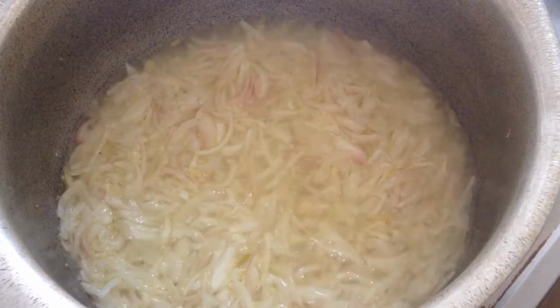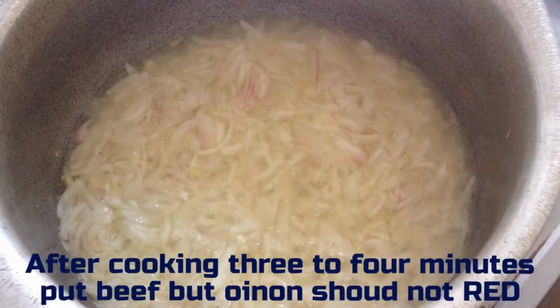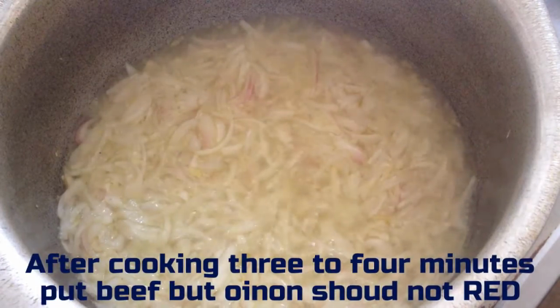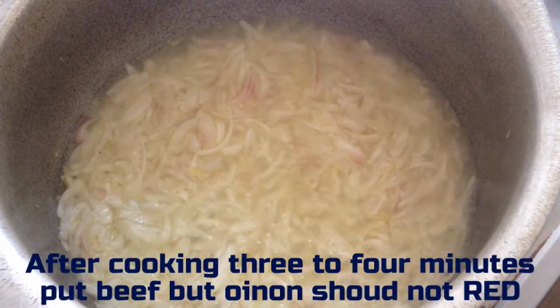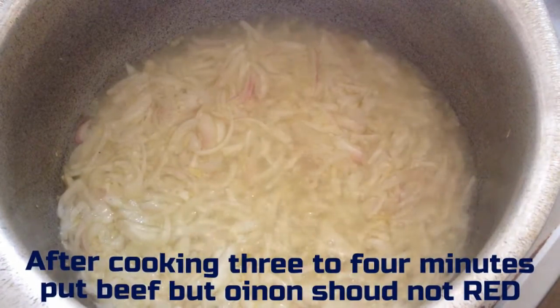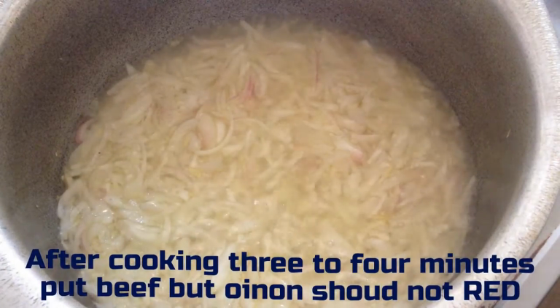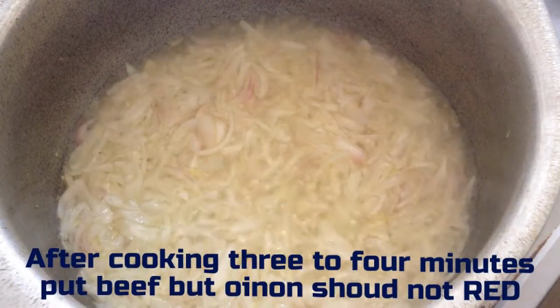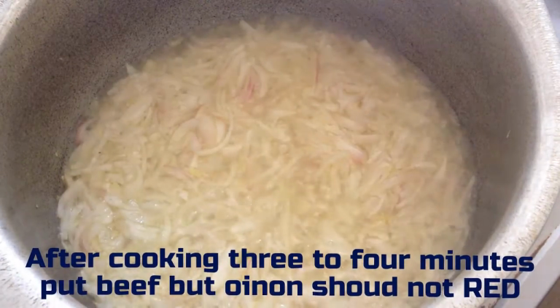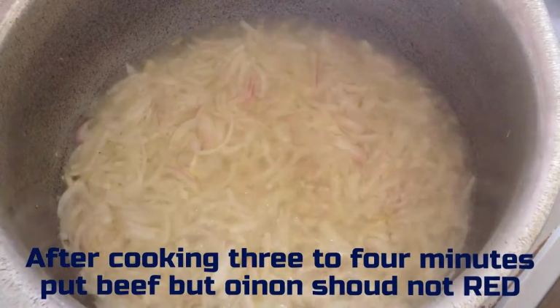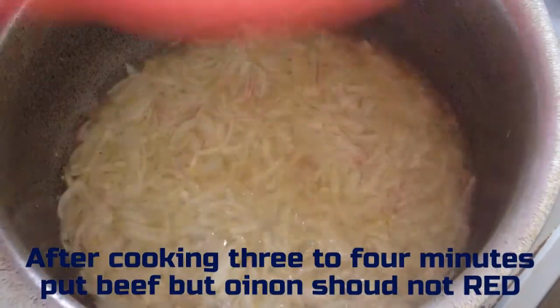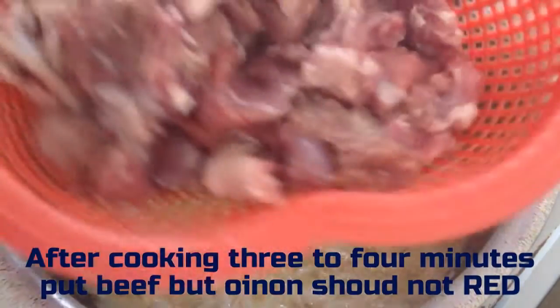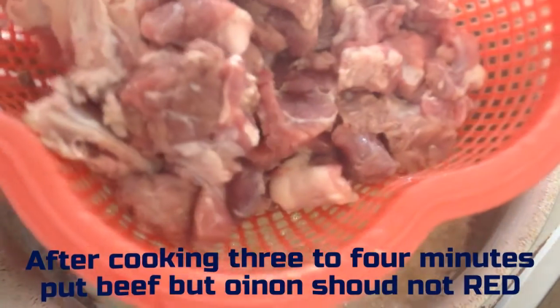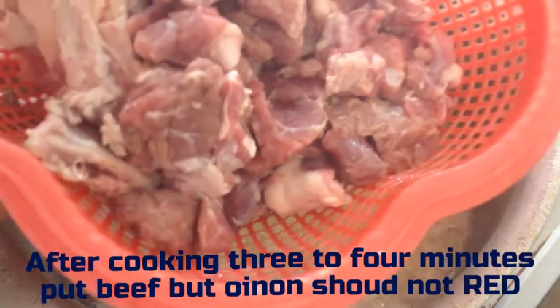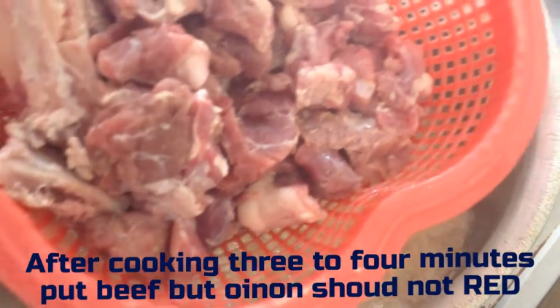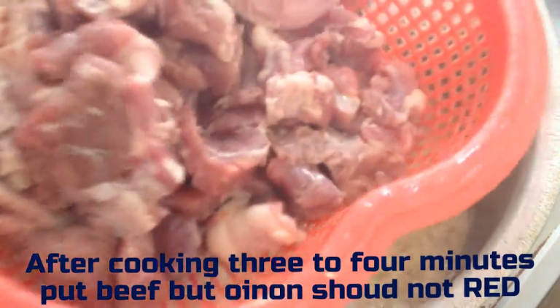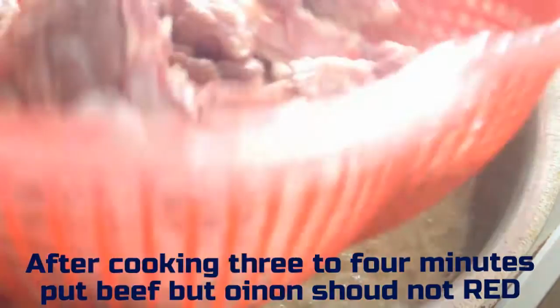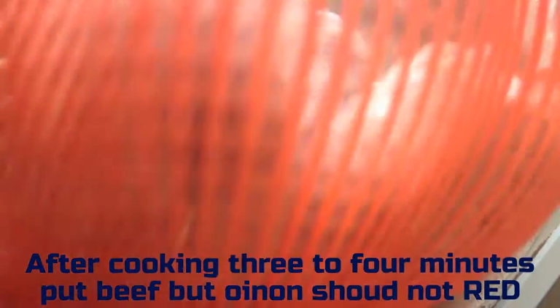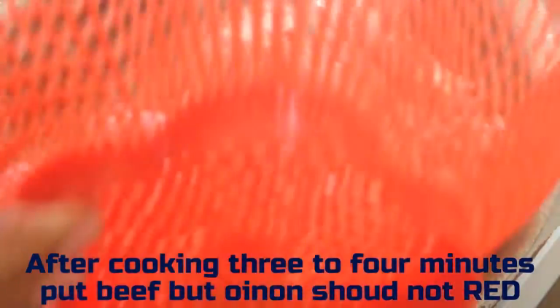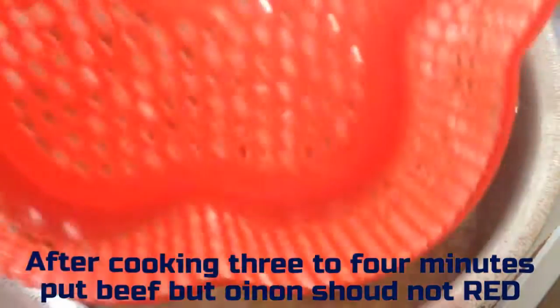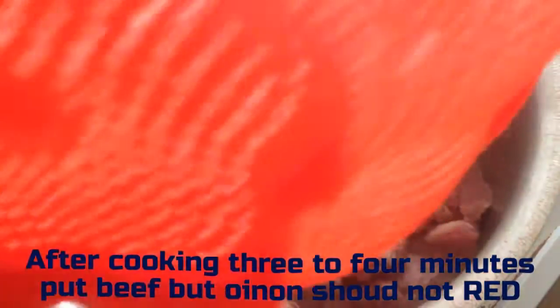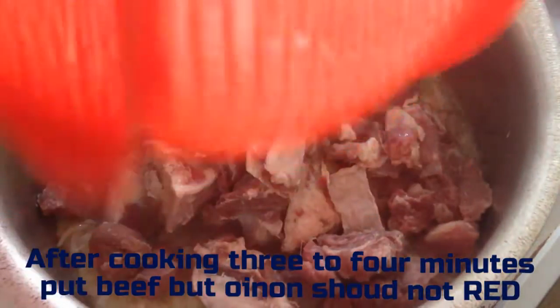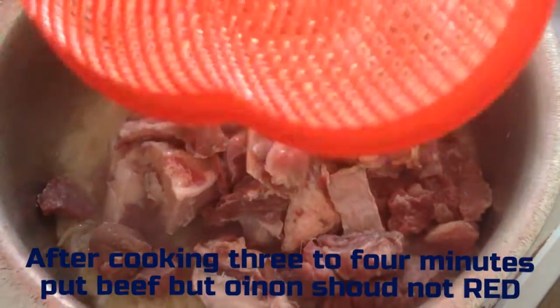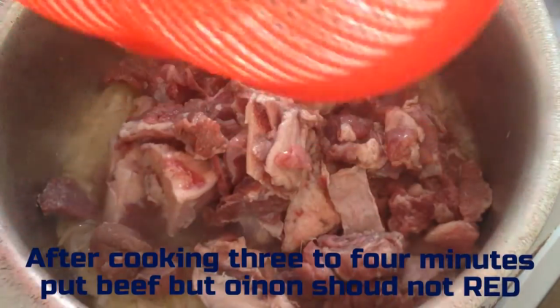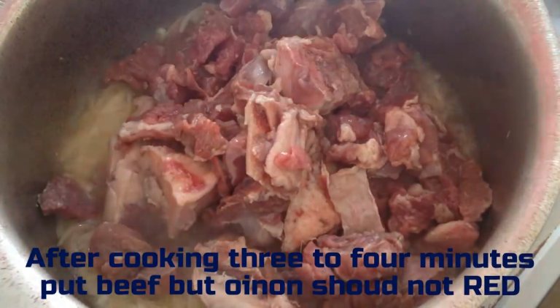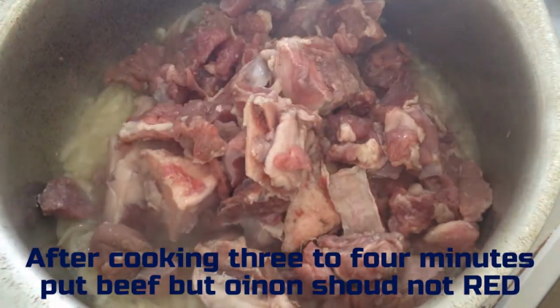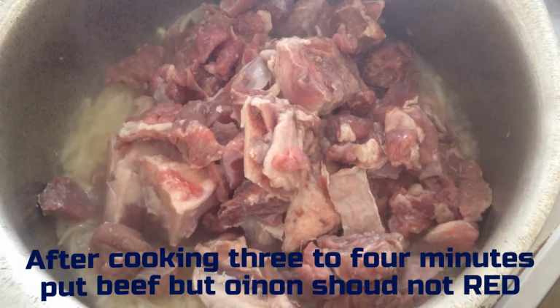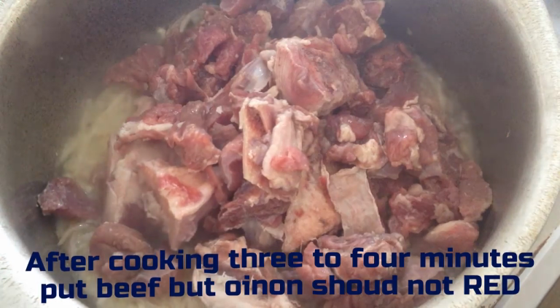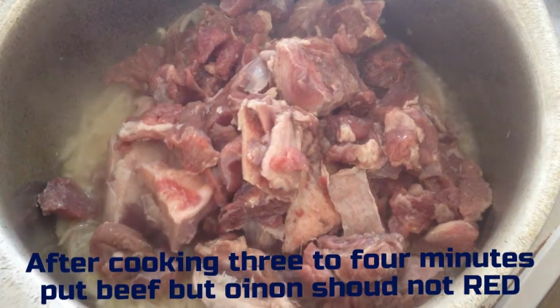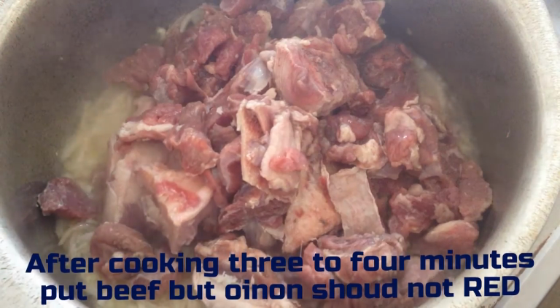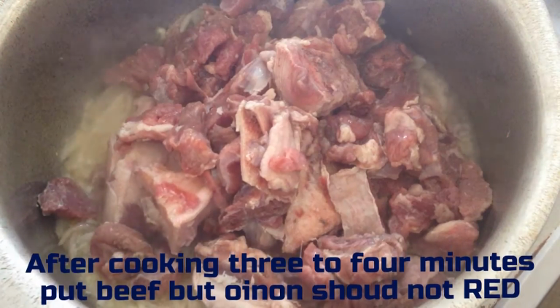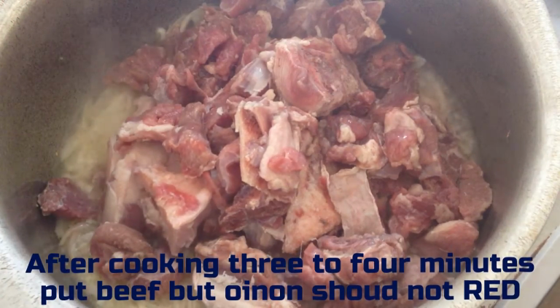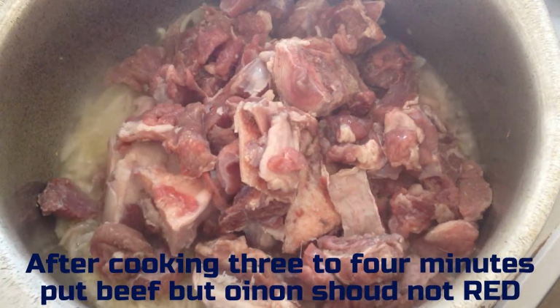After cooking for 3 to 4 minutes, put in the beef. Cook for another 3 to 4 minutes until the beef is no longer red.